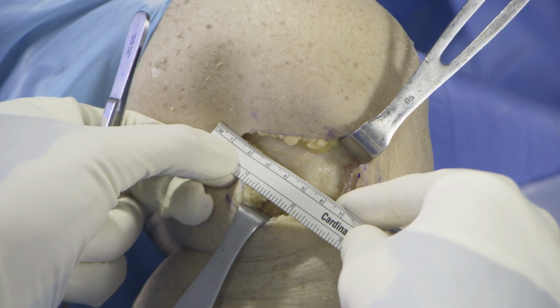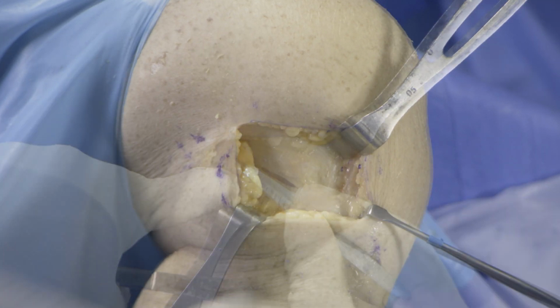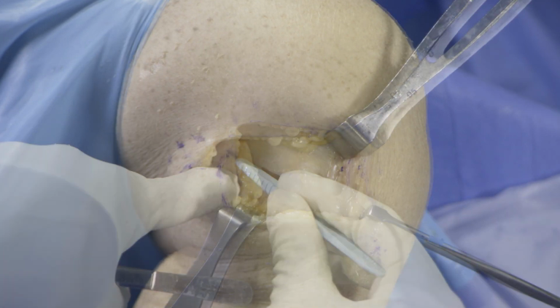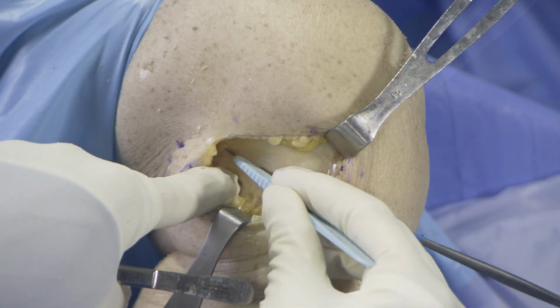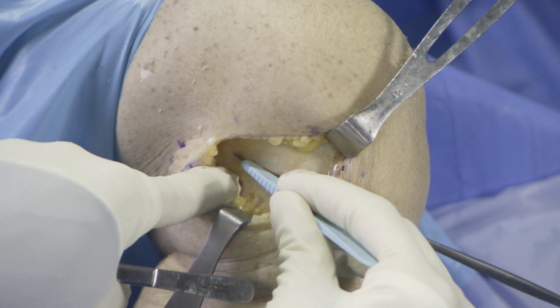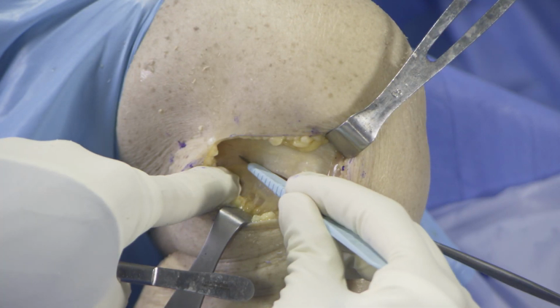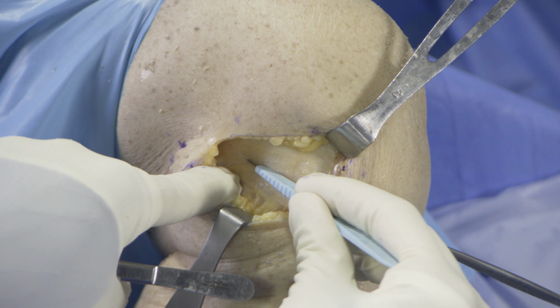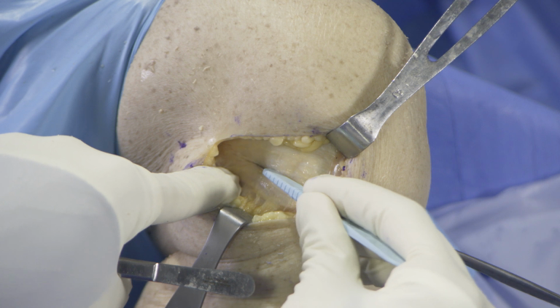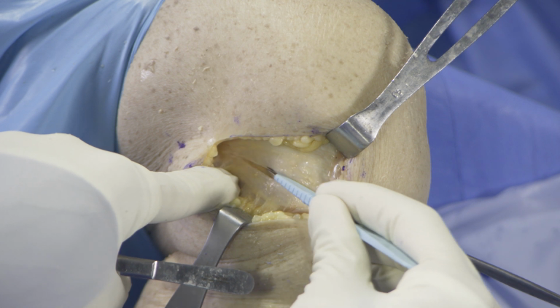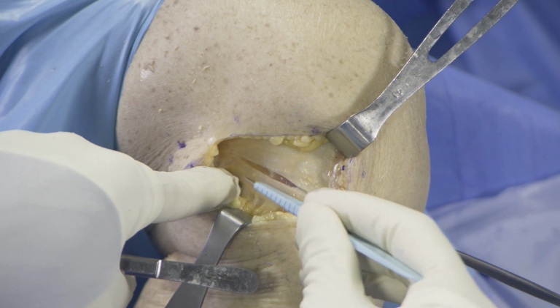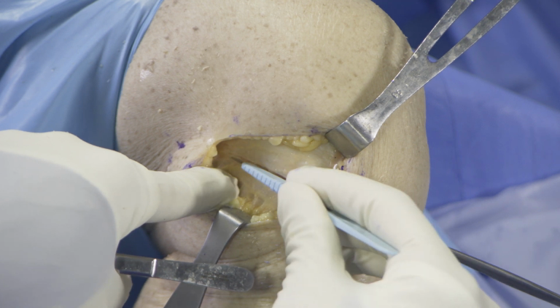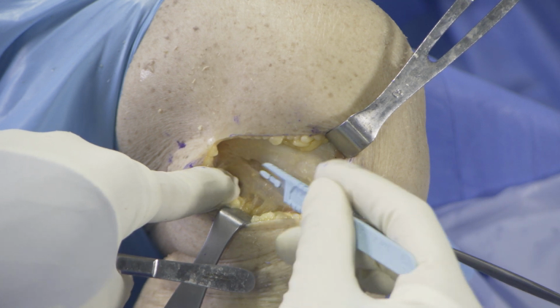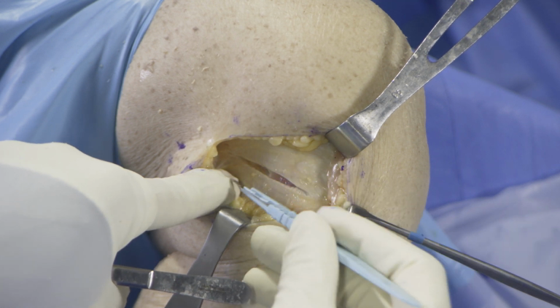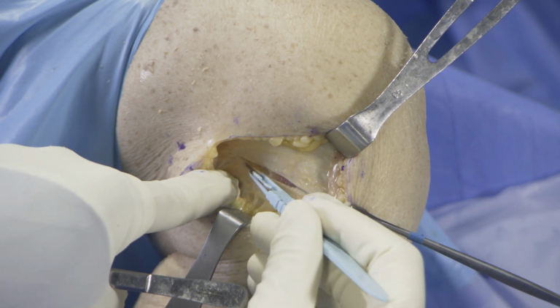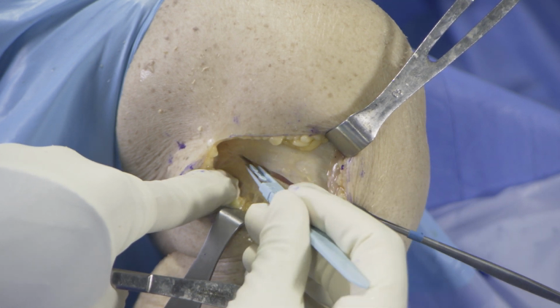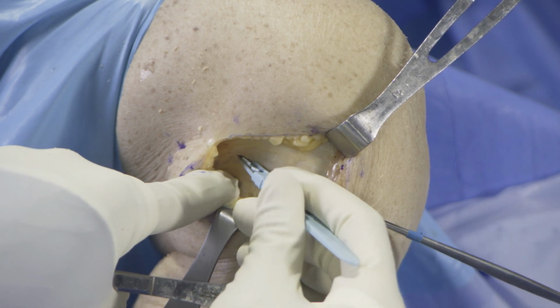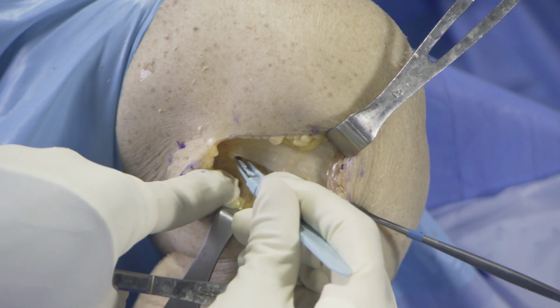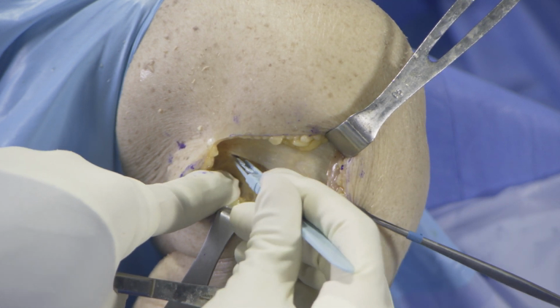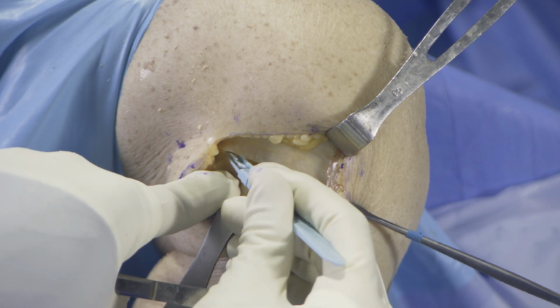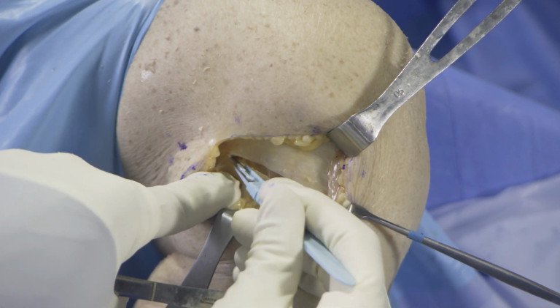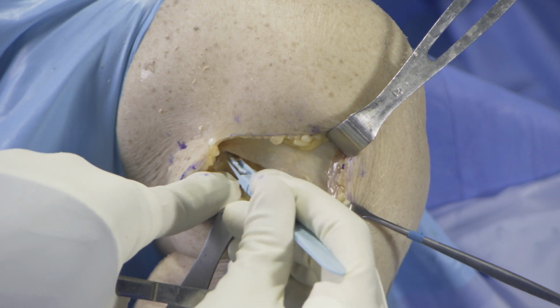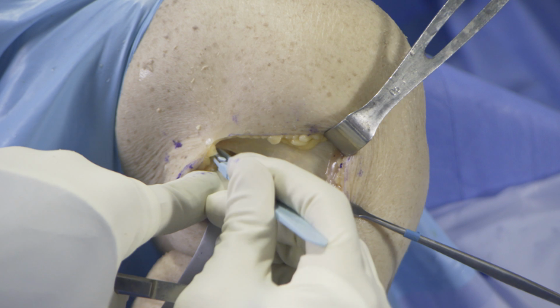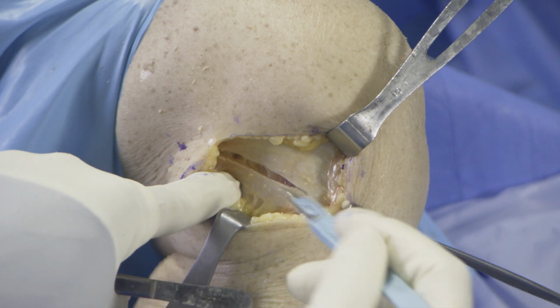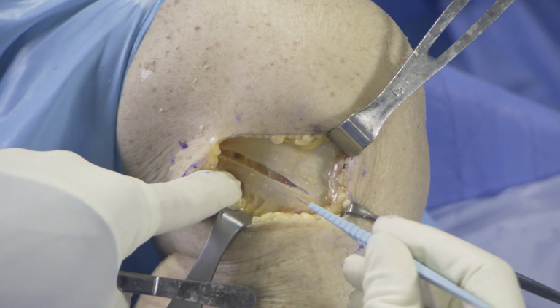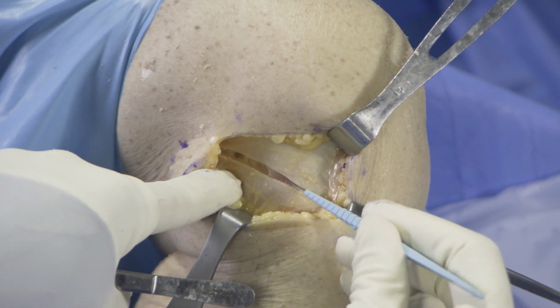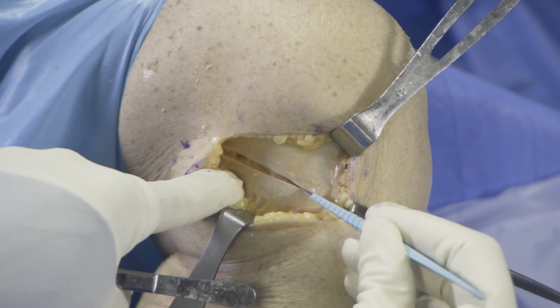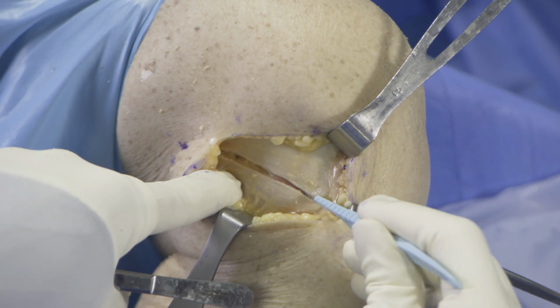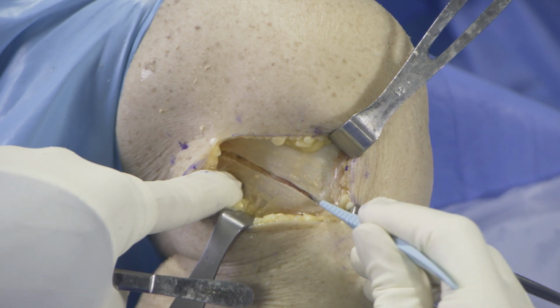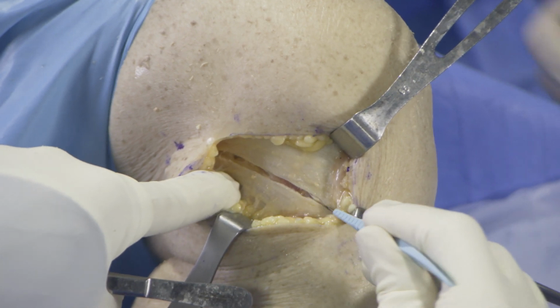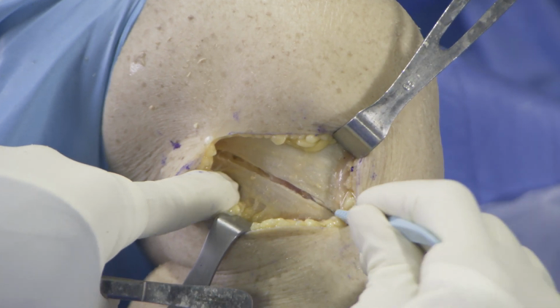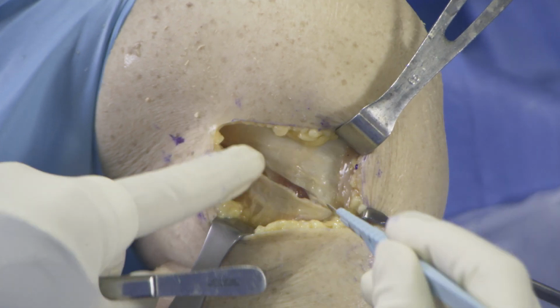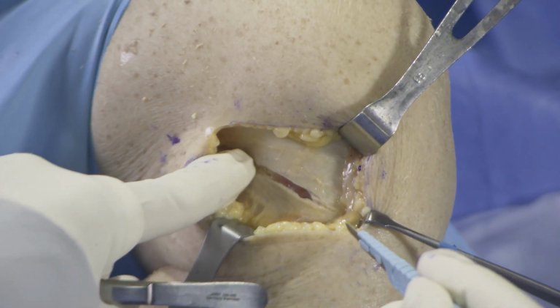A ruler is used to measure at least 6-8 cm of iliotibial band from Gerdy's tubercle to ensure appropriate length of the graft. The posterior margin of the graft is incised first, in line with the fibers of the IT band.